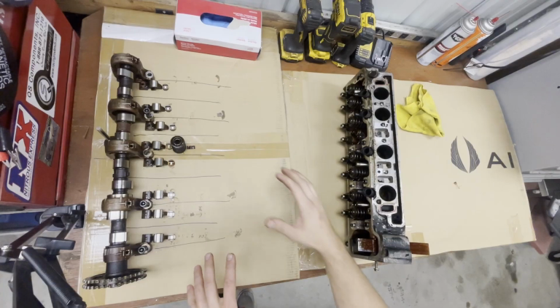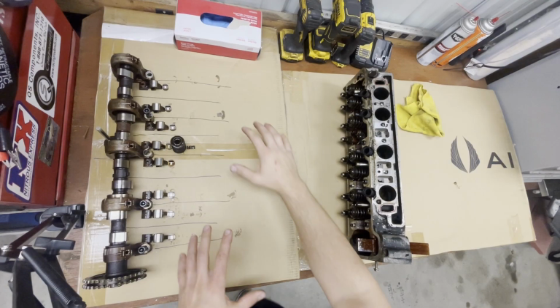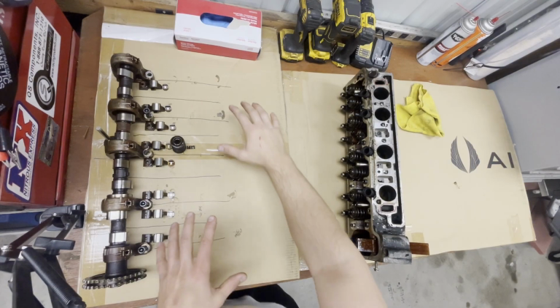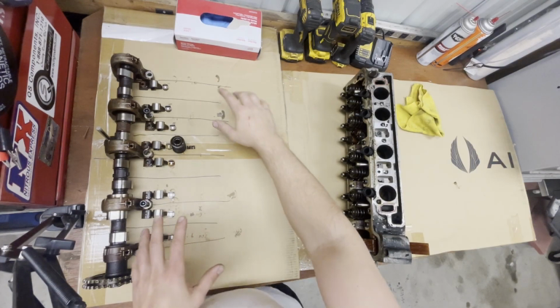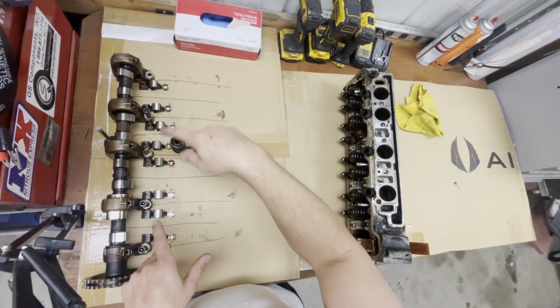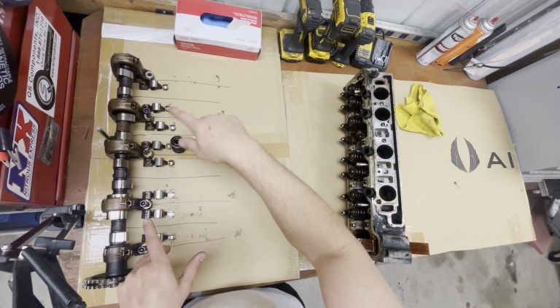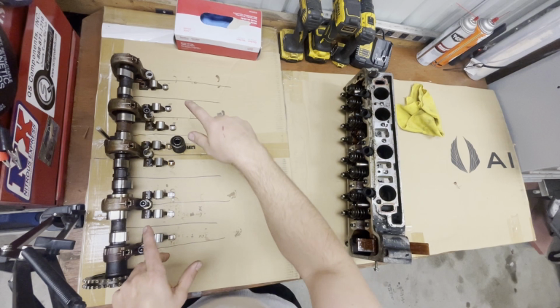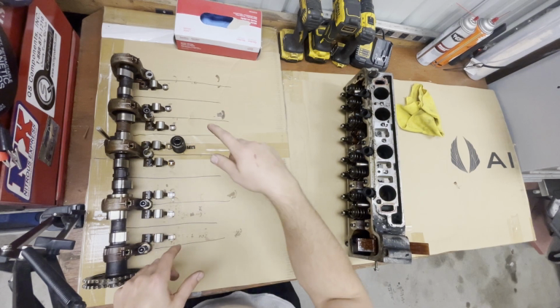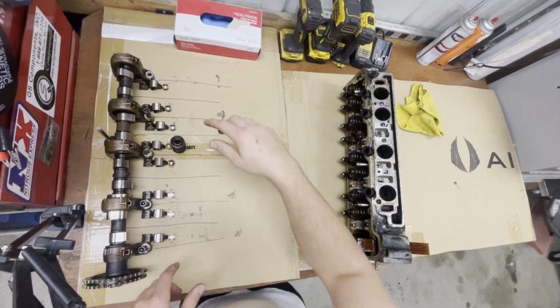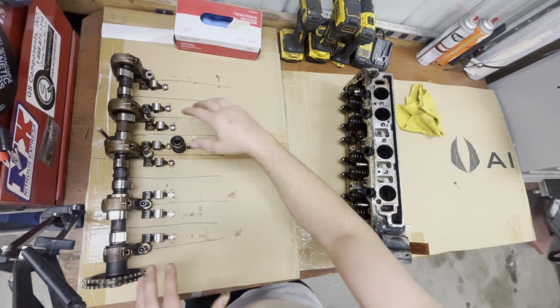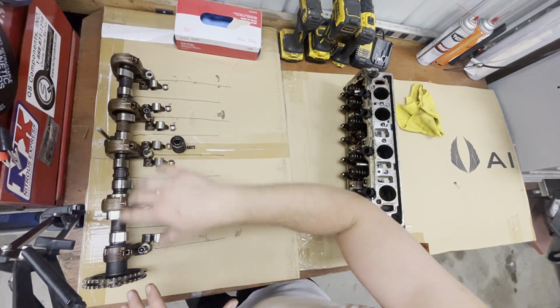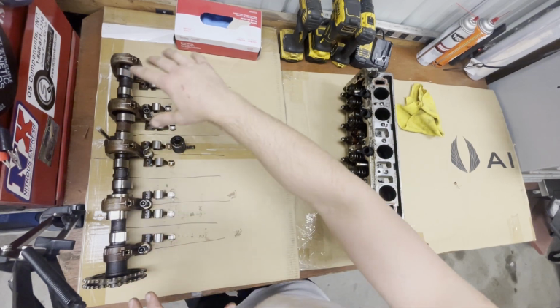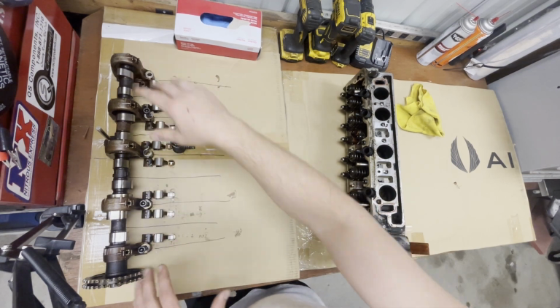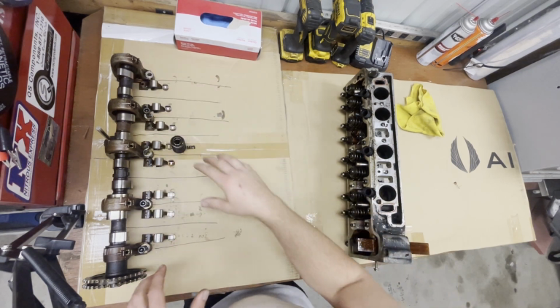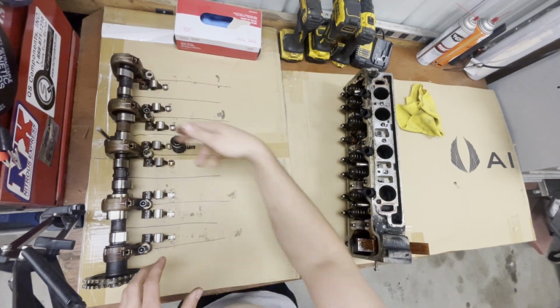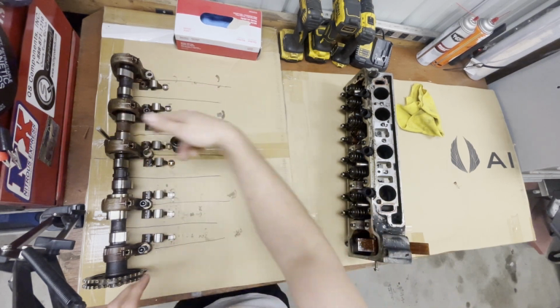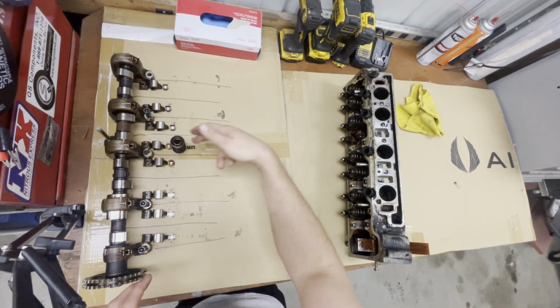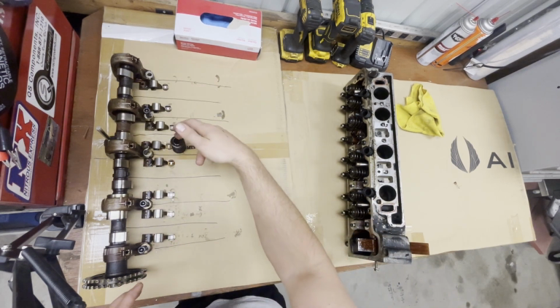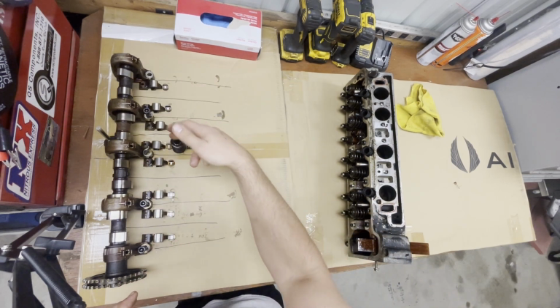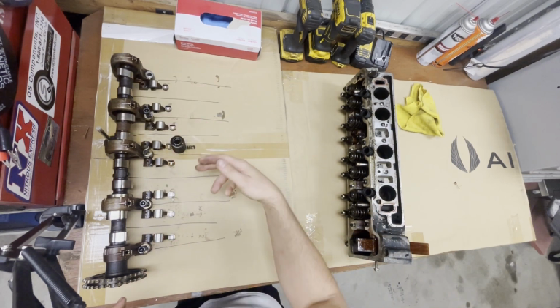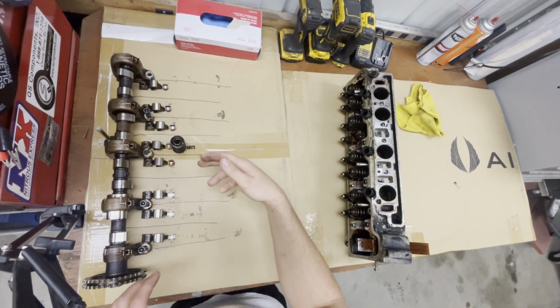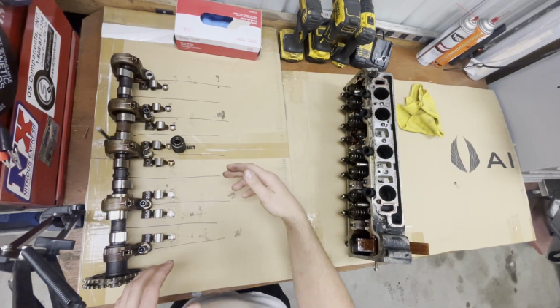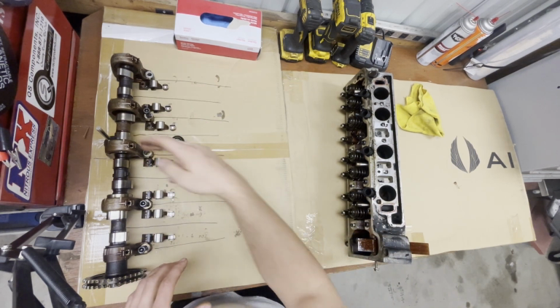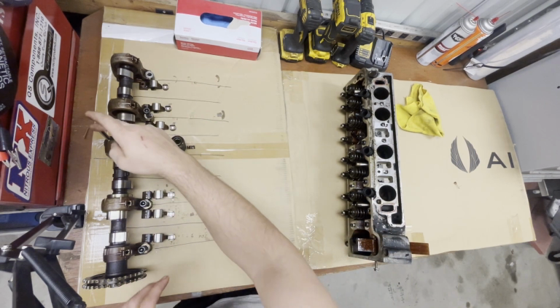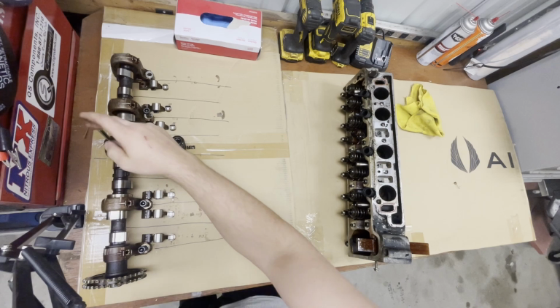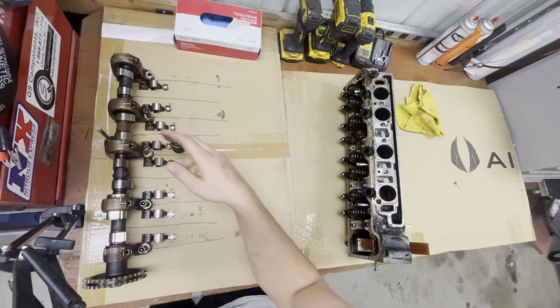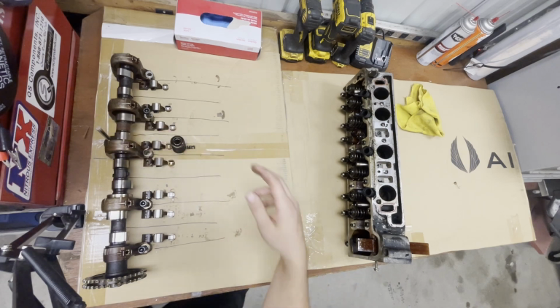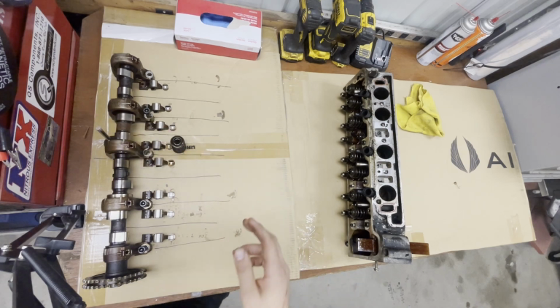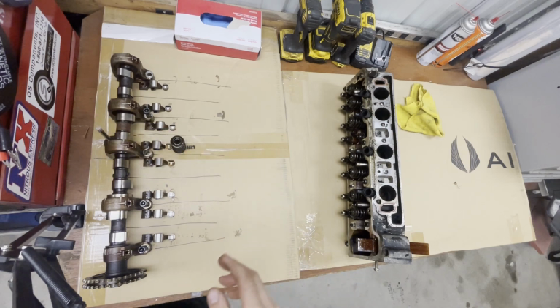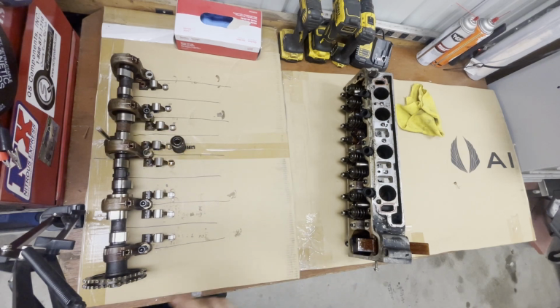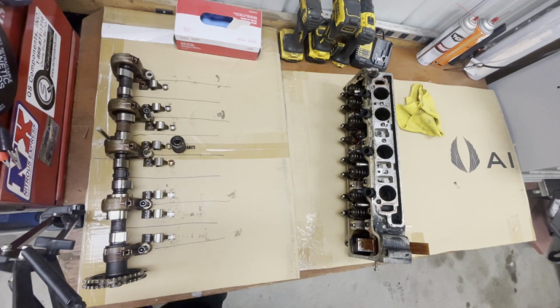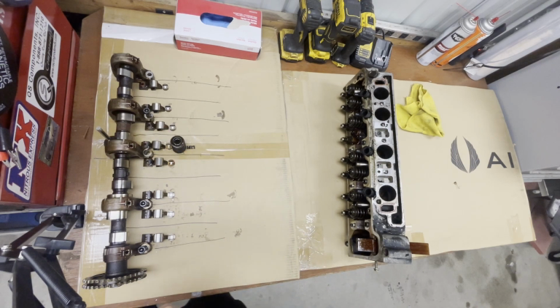I've already started to lay out some of the stuff here — got the camshaft. This is the leaky valve and I'm going to mark it with a tip just so I don't forget, just in case.